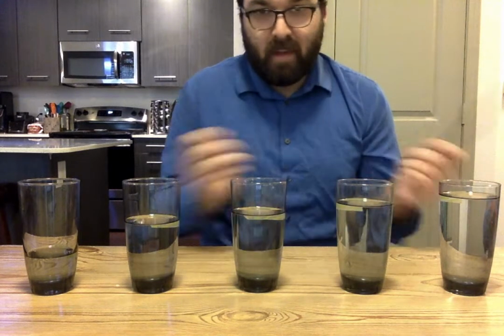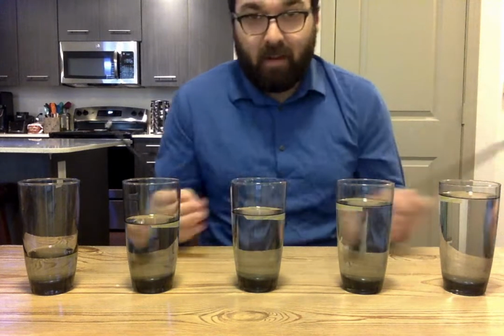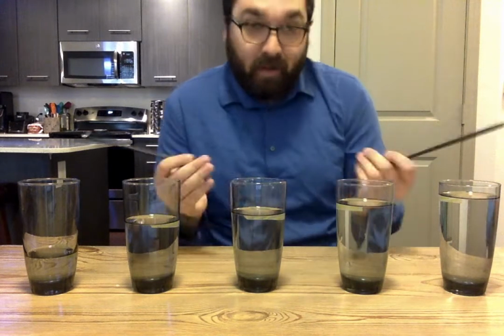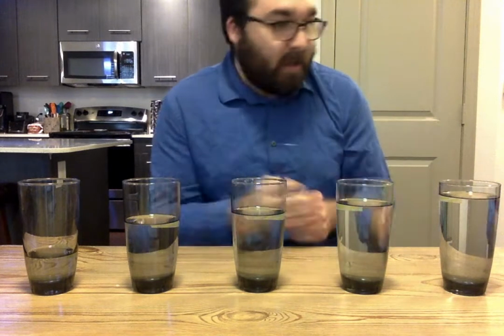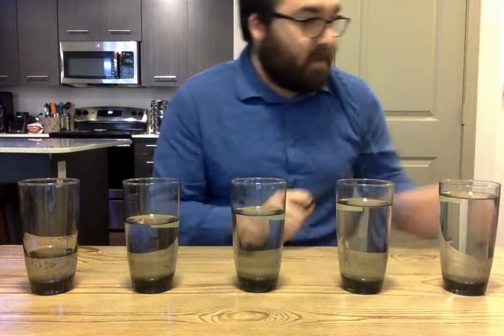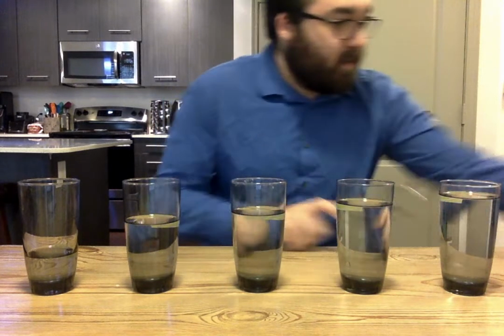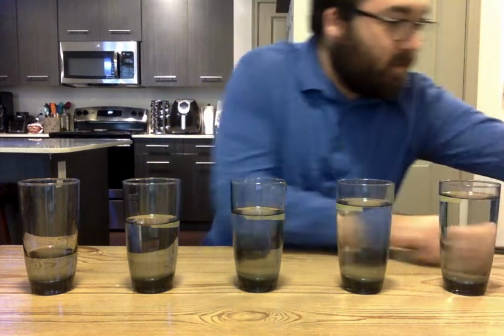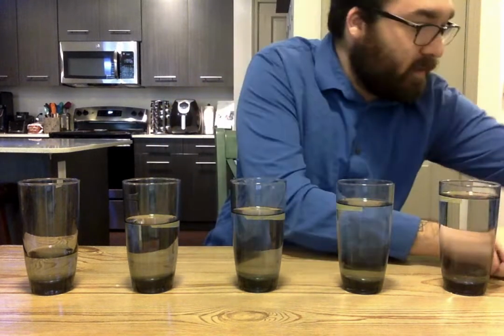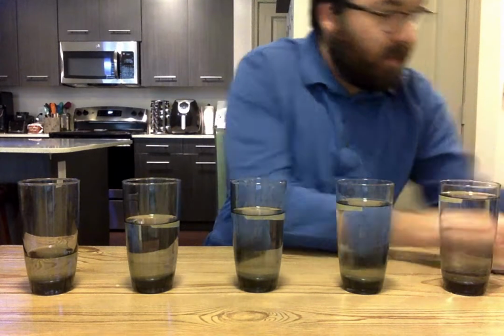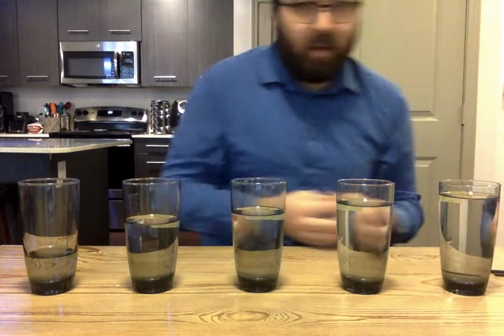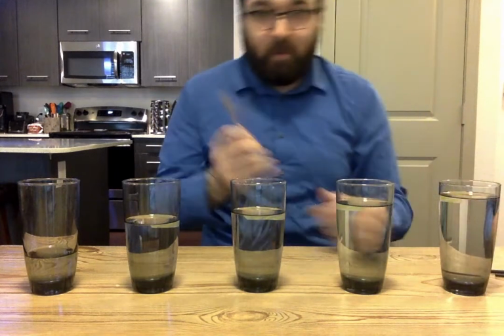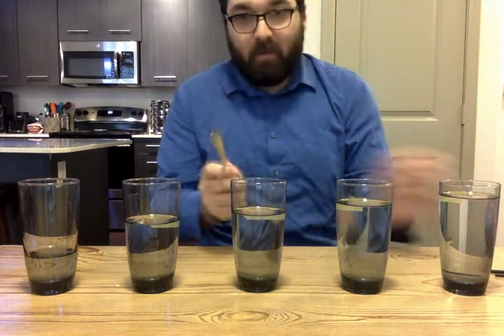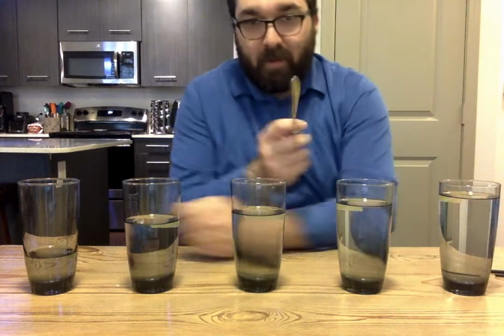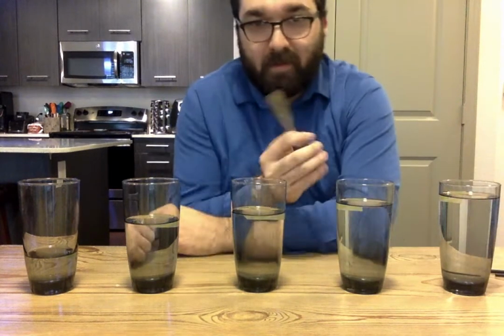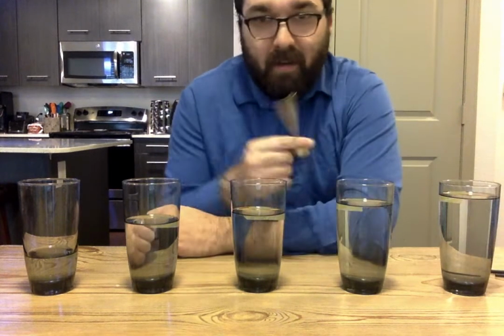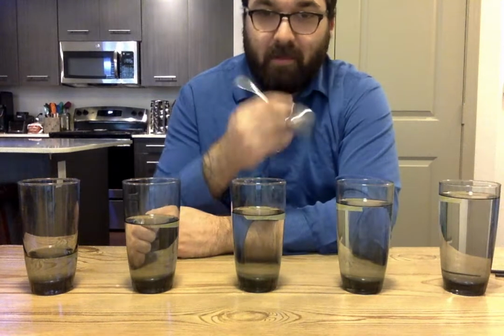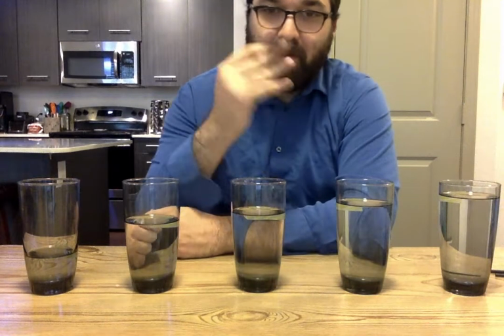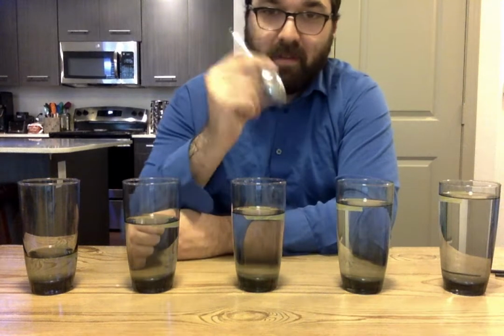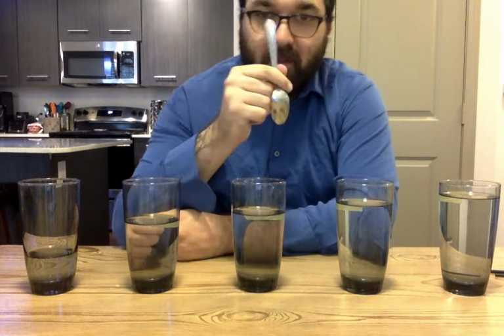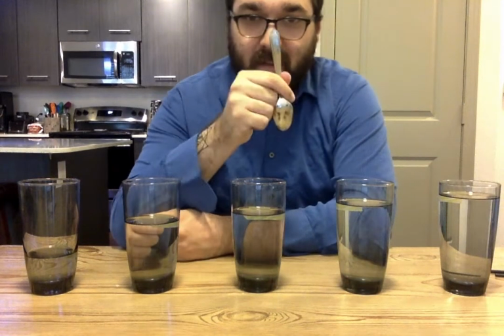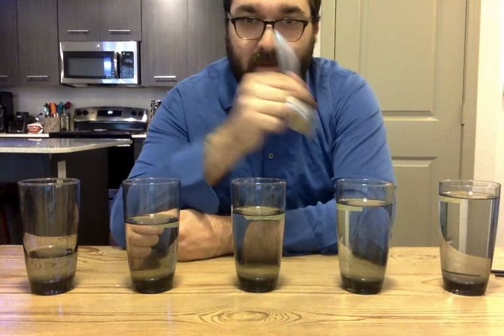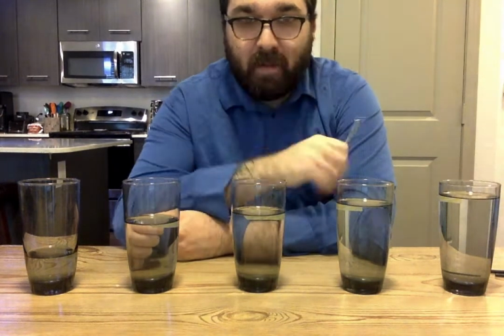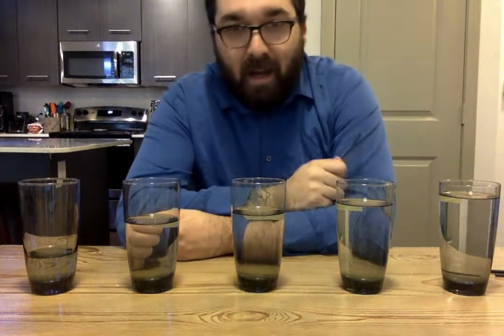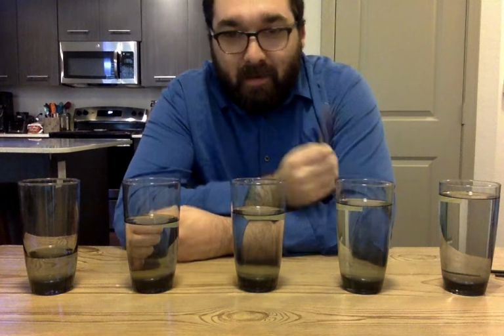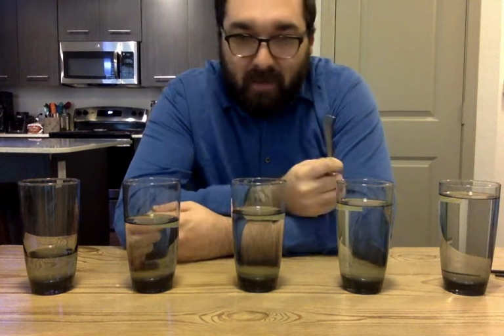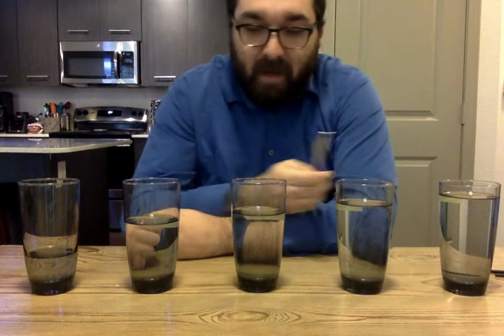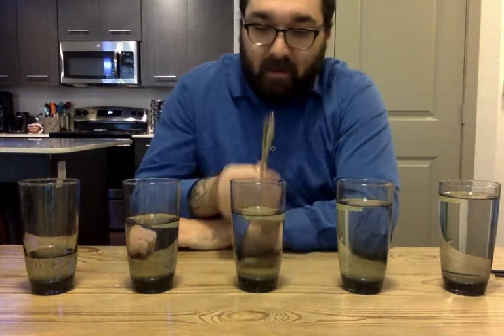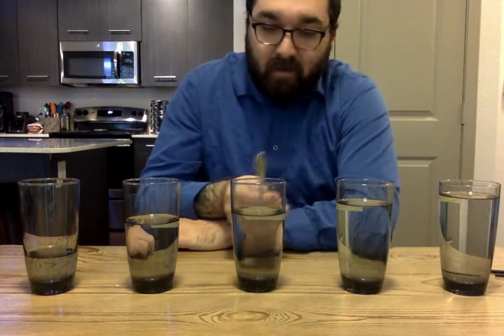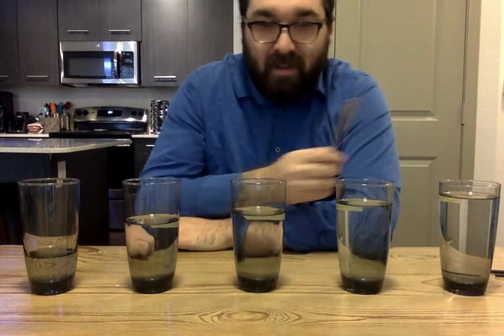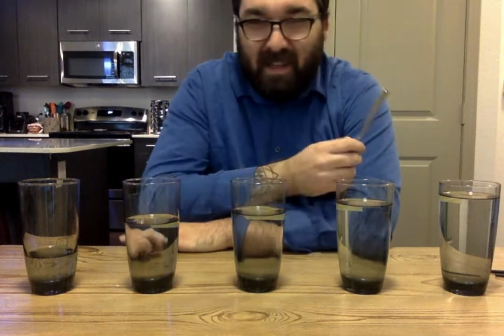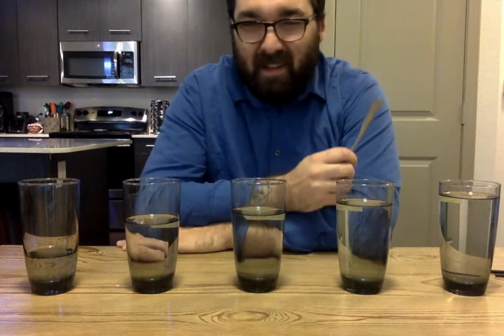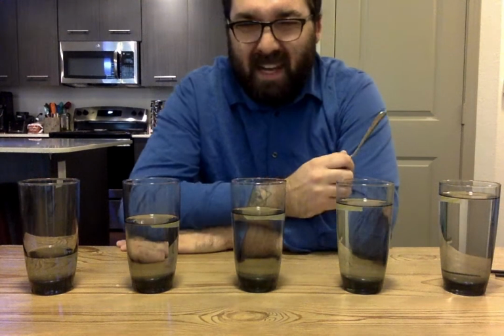If you don't have chopsticks you can use a spoon, but if you're using metal I would use the side of the spoon — it's going to be a little bit louder, so make sure you're hitting it quieter.